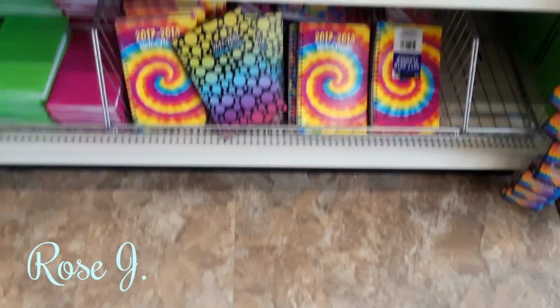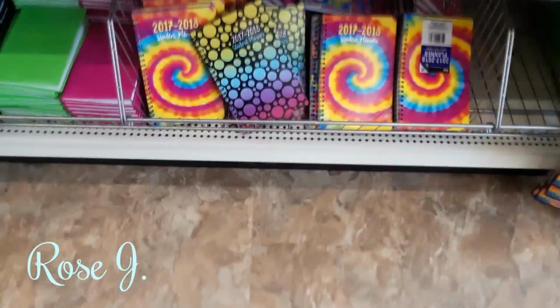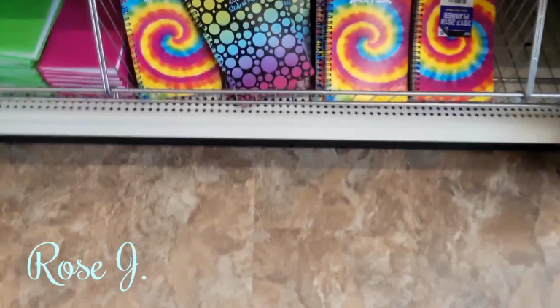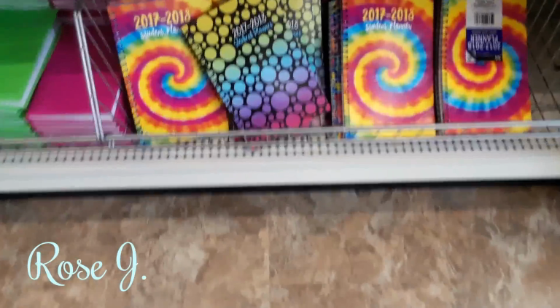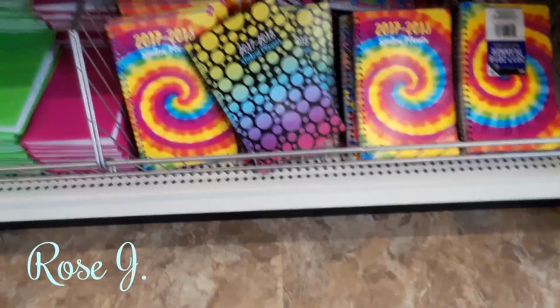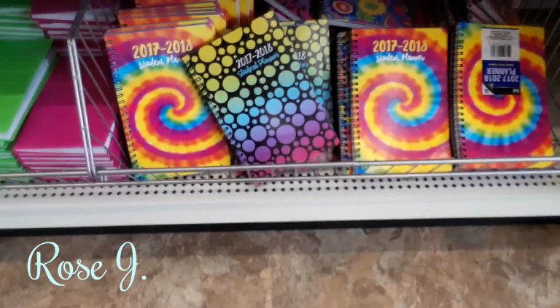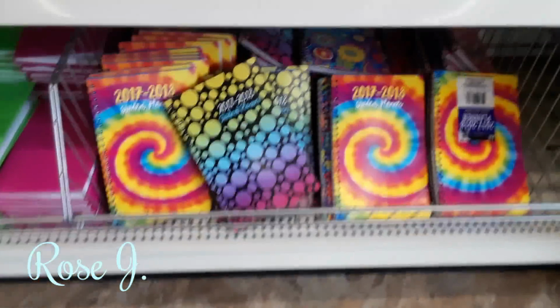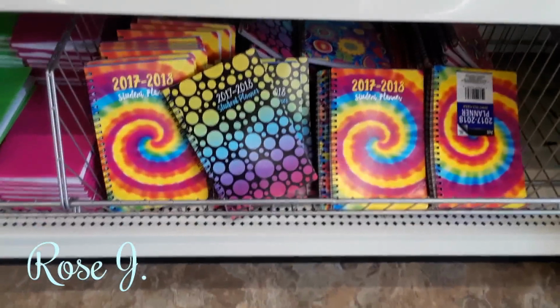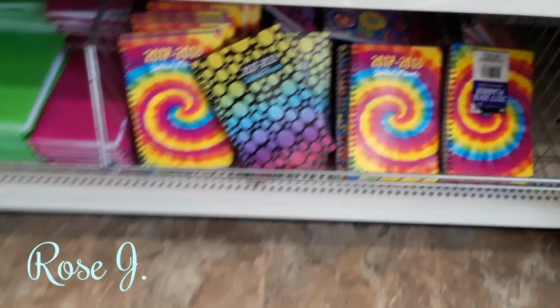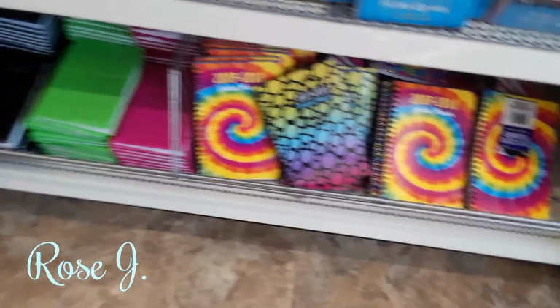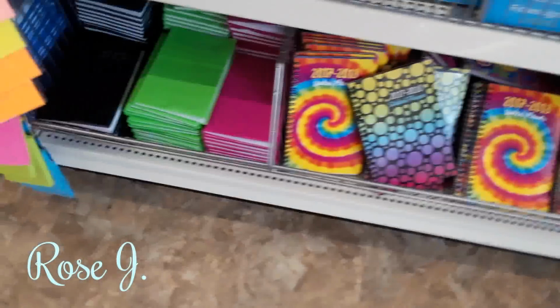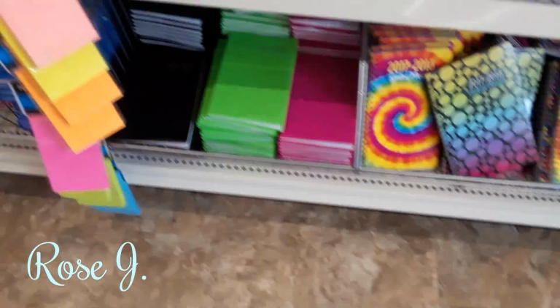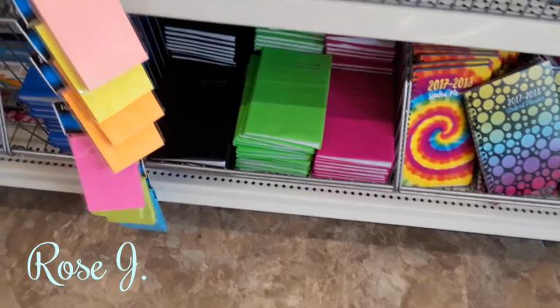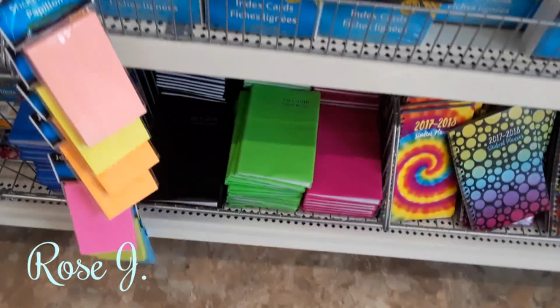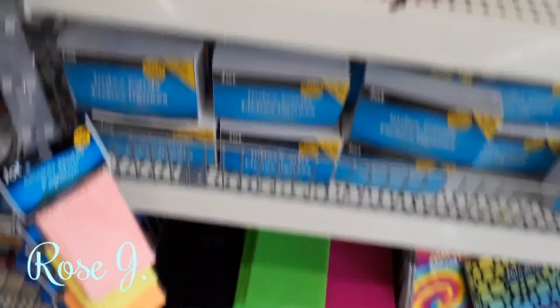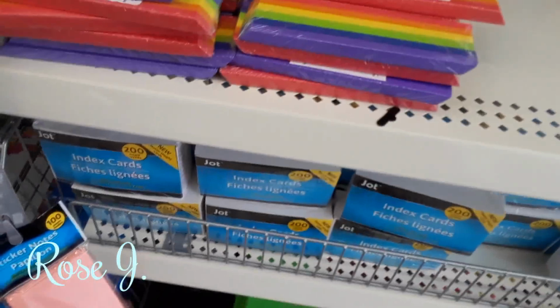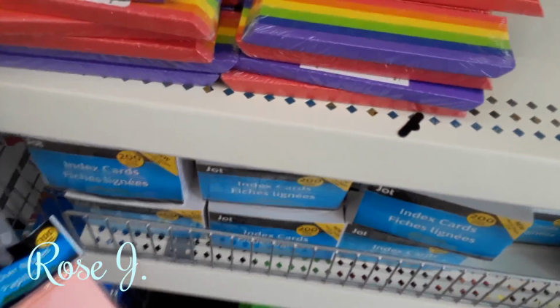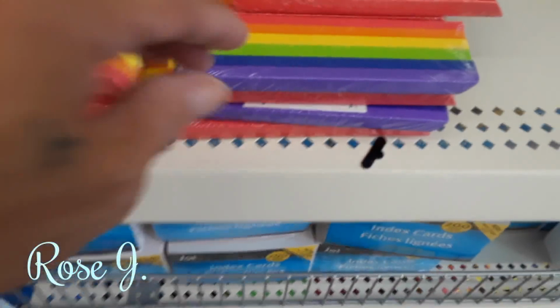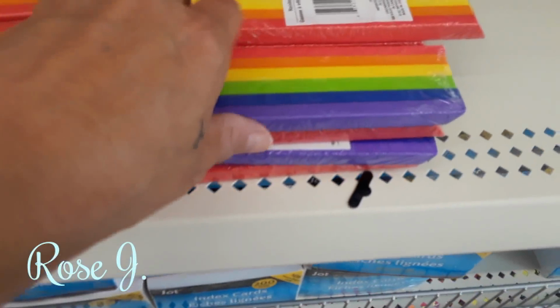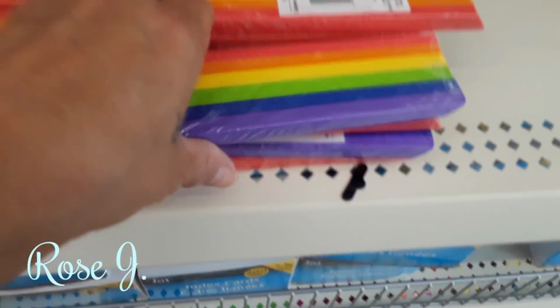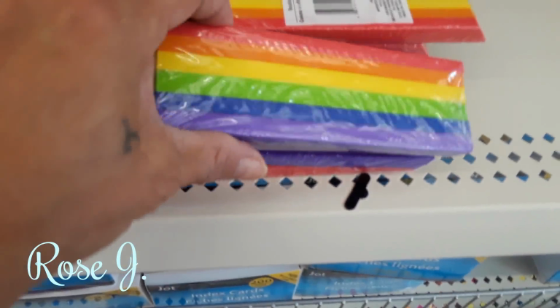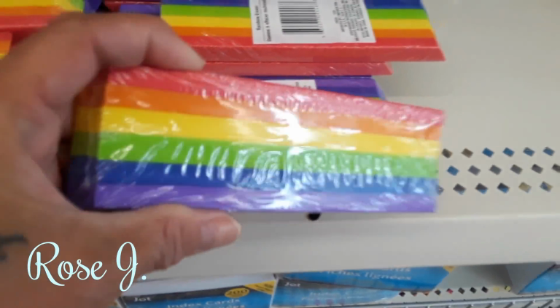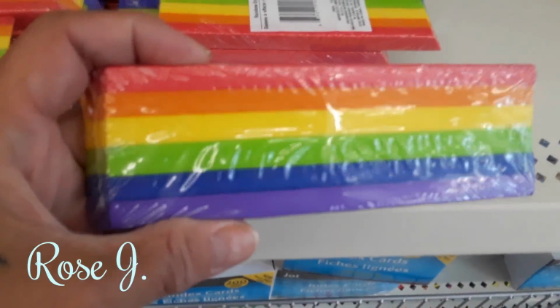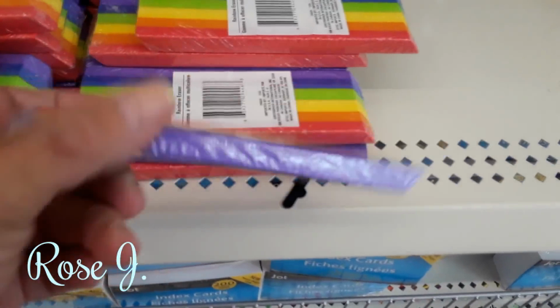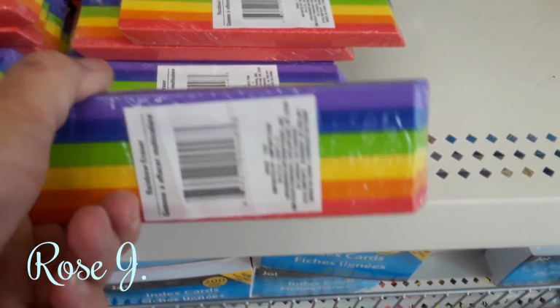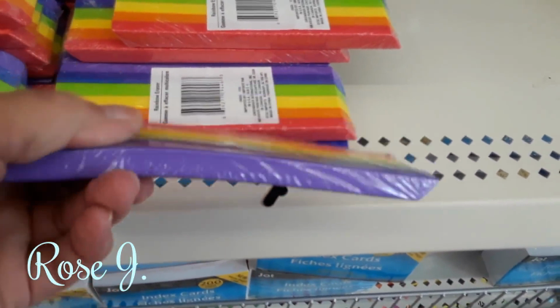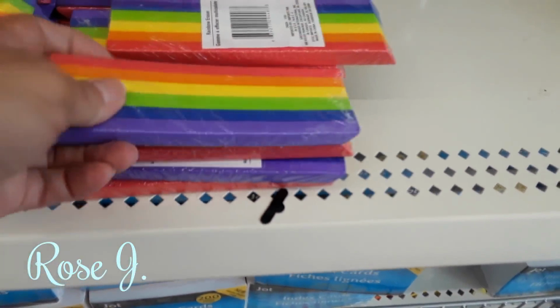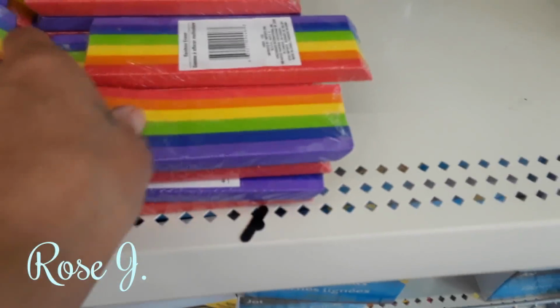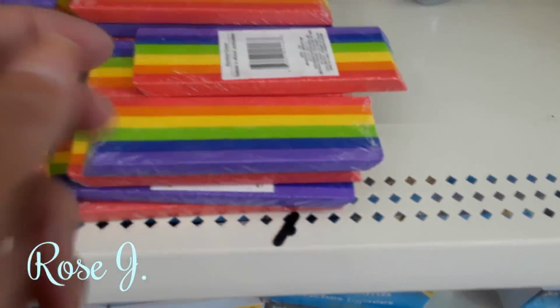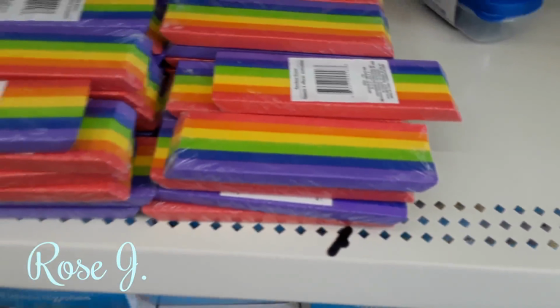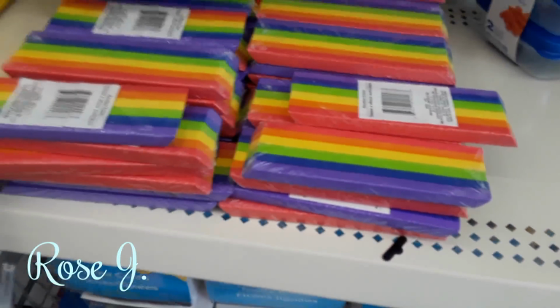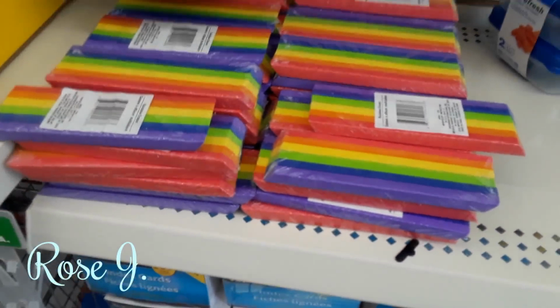They got the new 2017-2018 planners — solid colors. Oh, I'm loving this. The Jumbo Eraser. Beautiful. Love it.